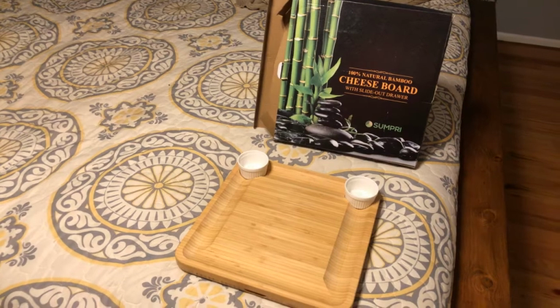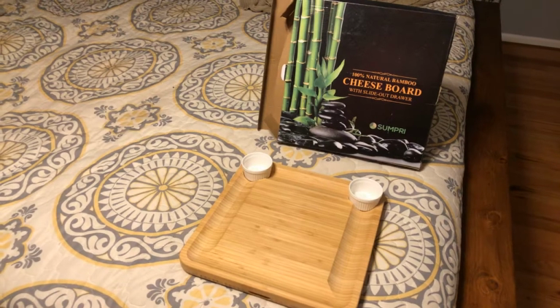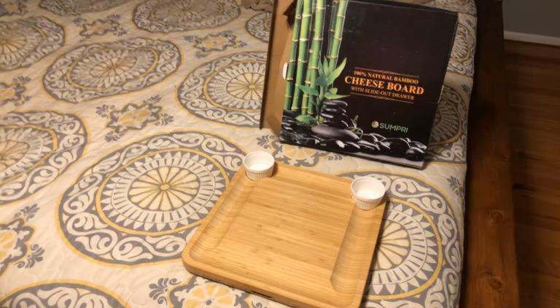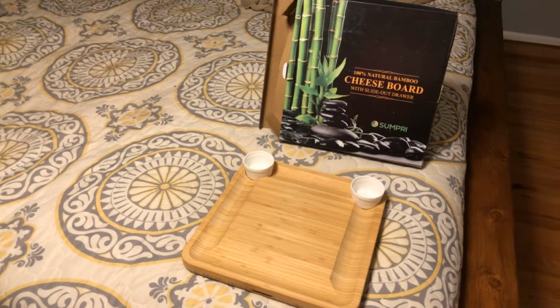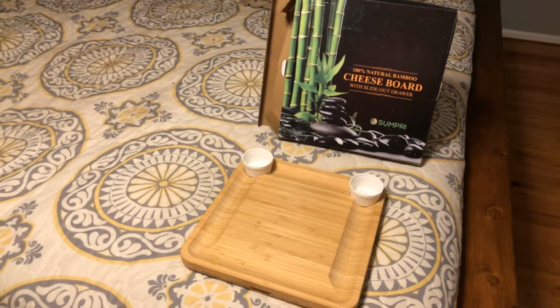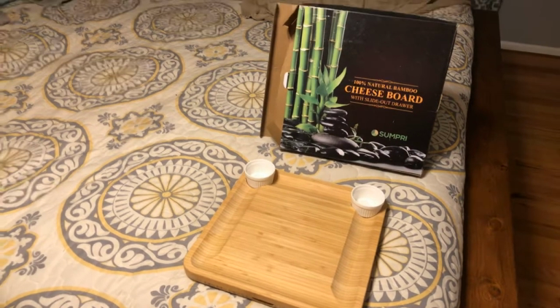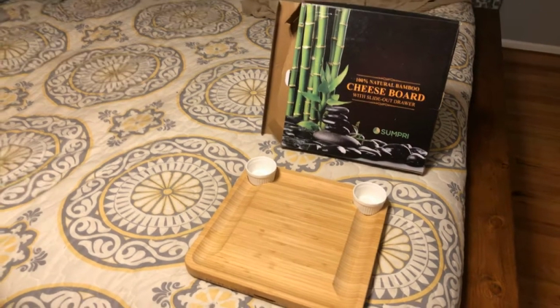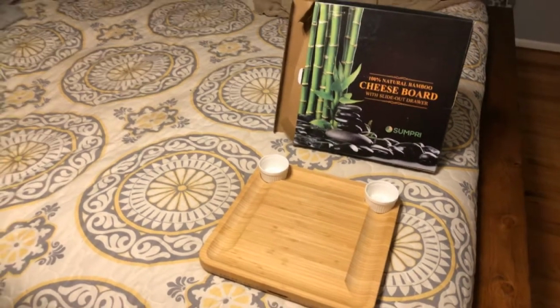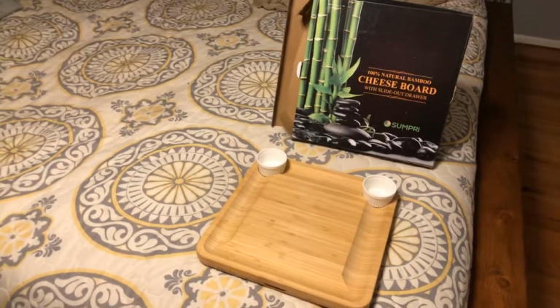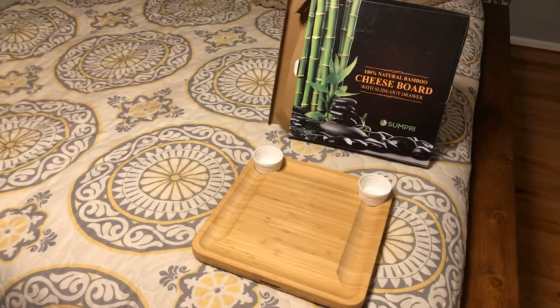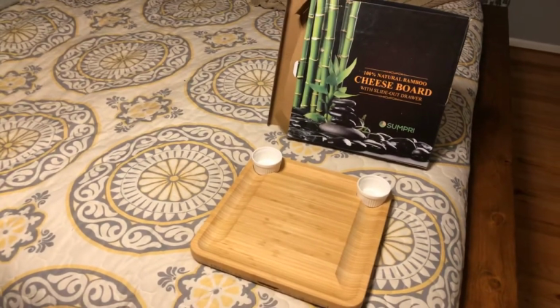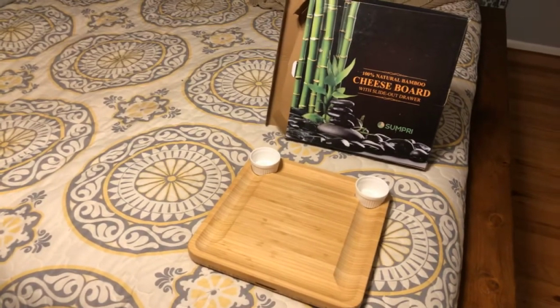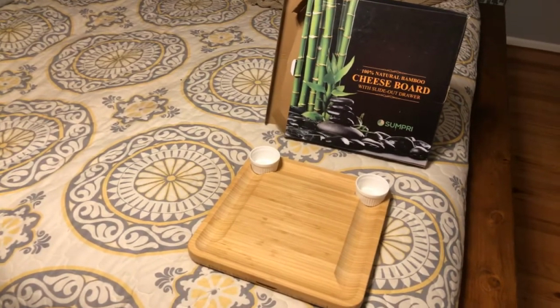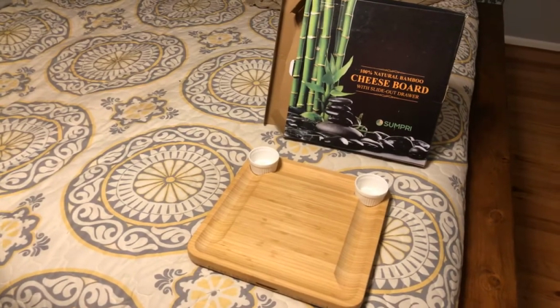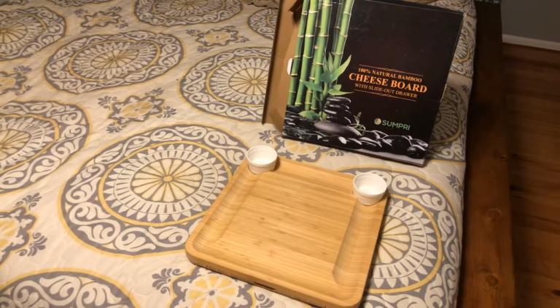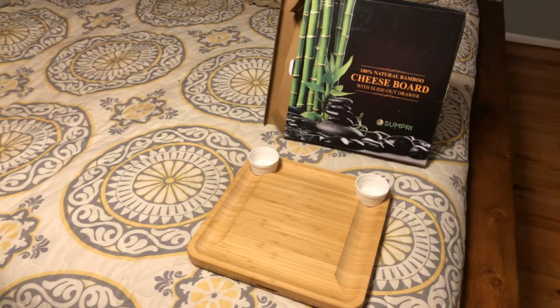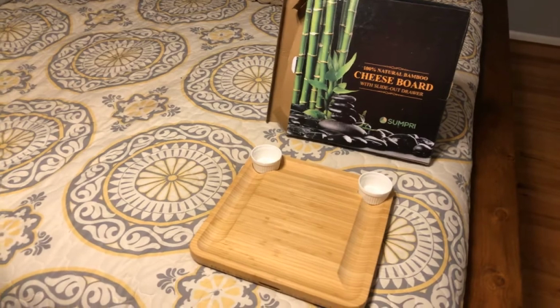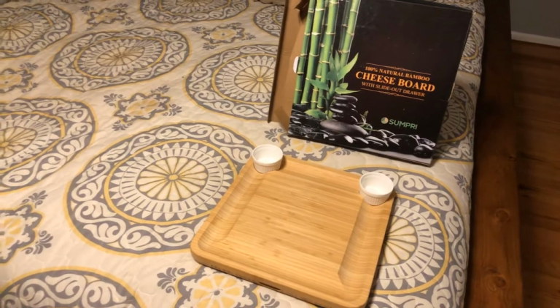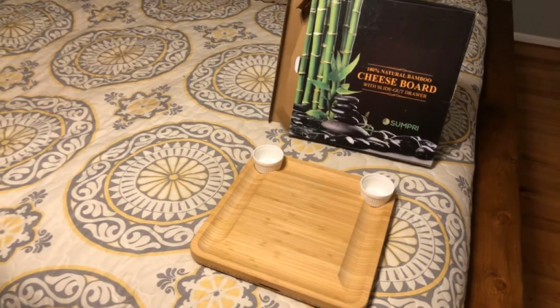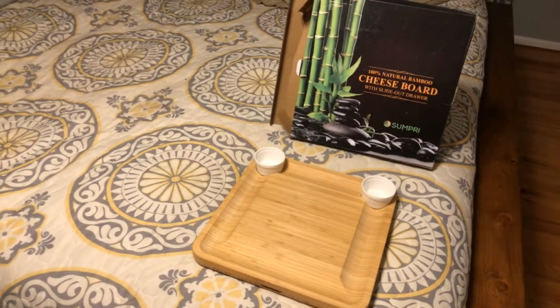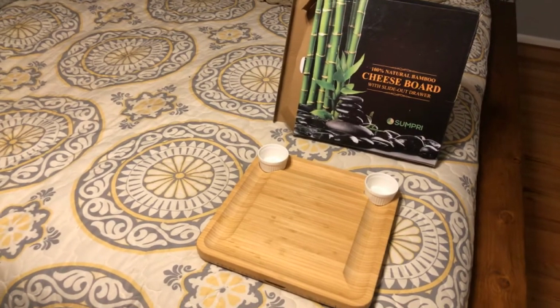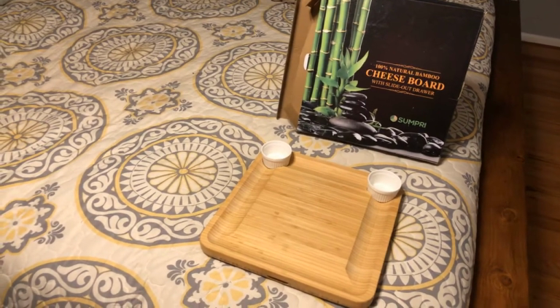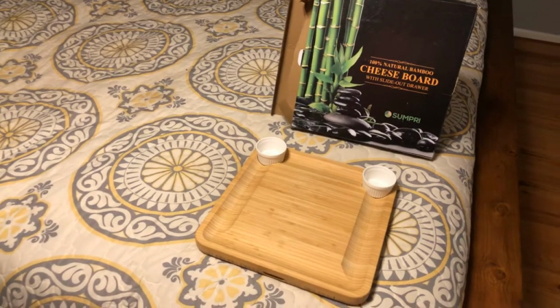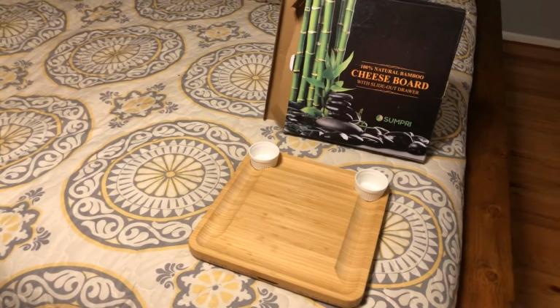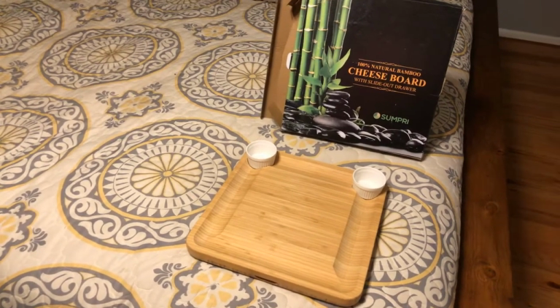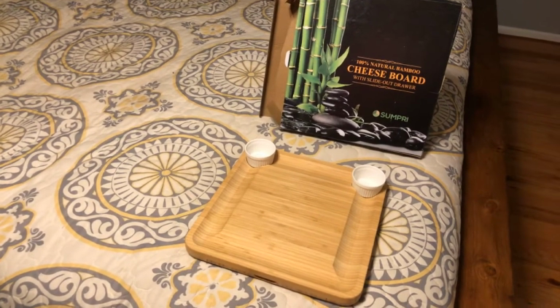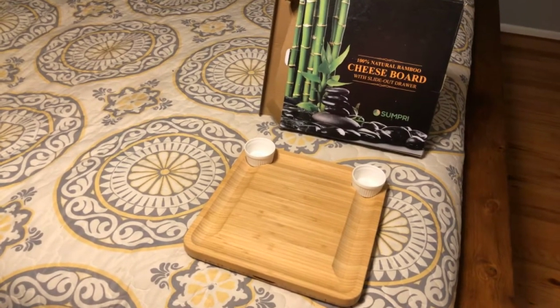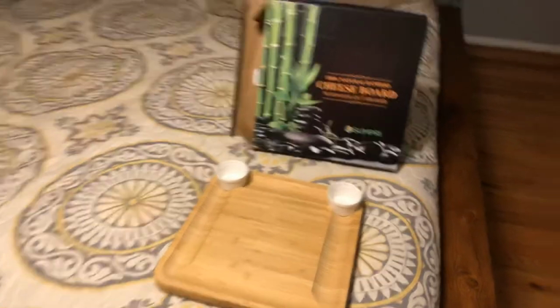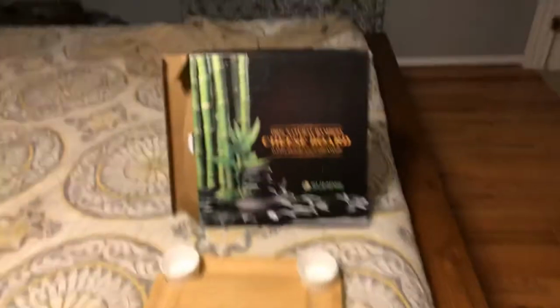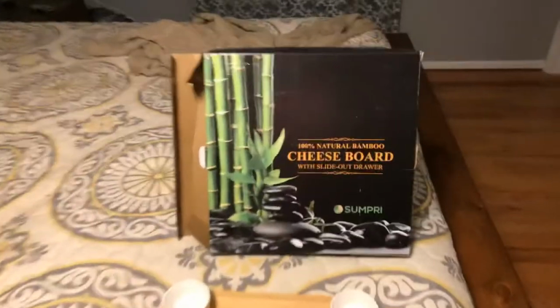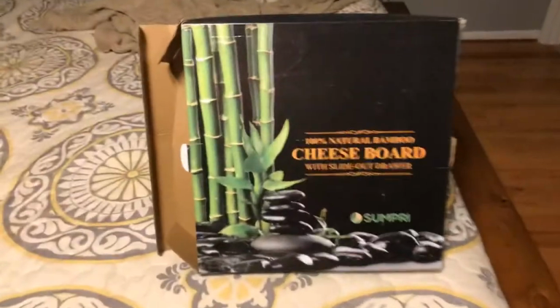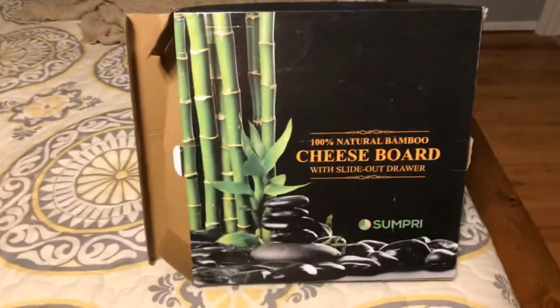The product I have to show you today is a bamboo cheese board with a slide-out drawer by this company, Sumpri.